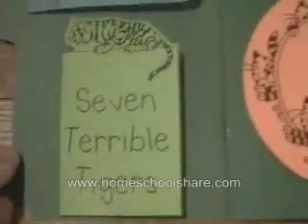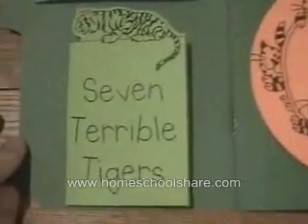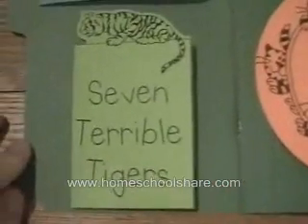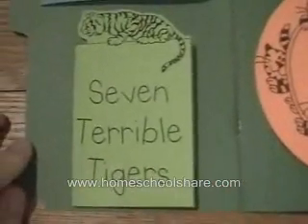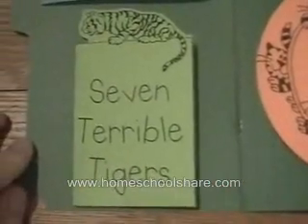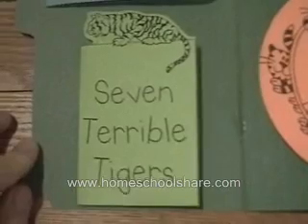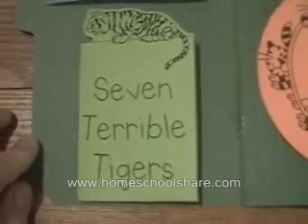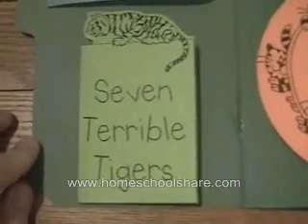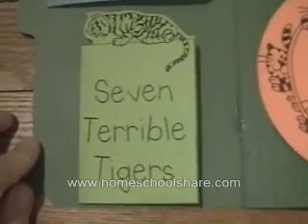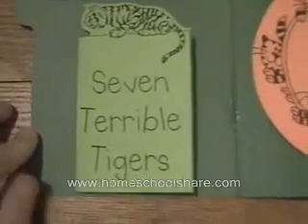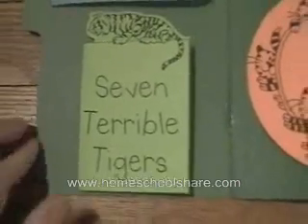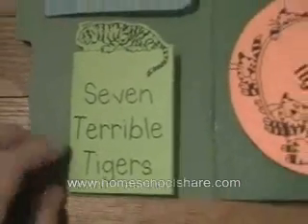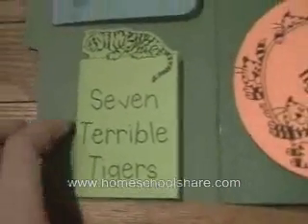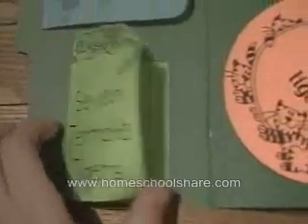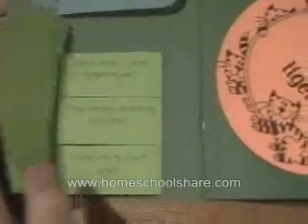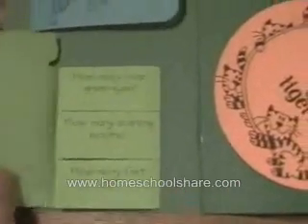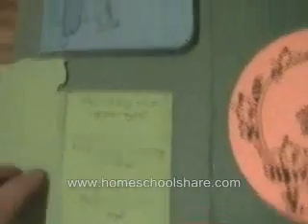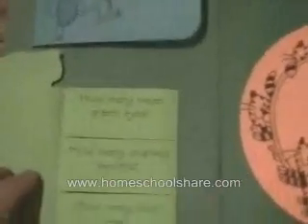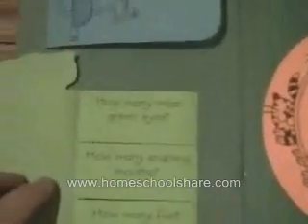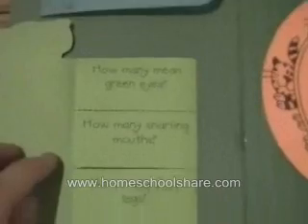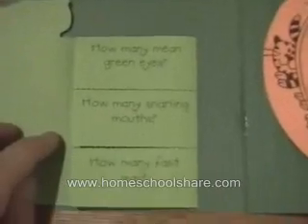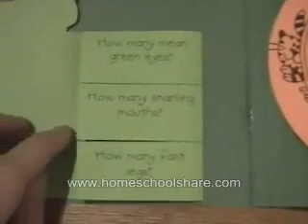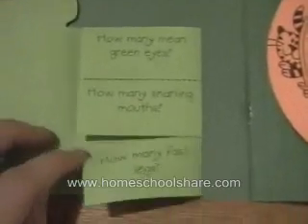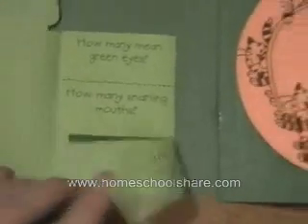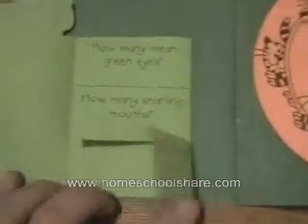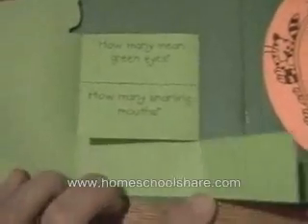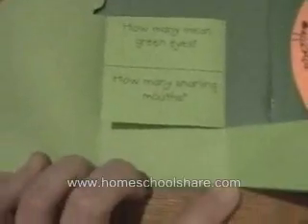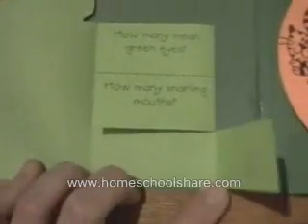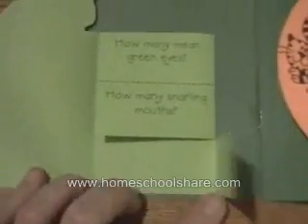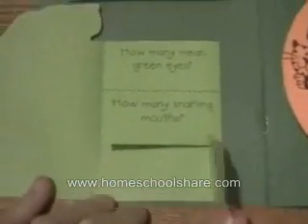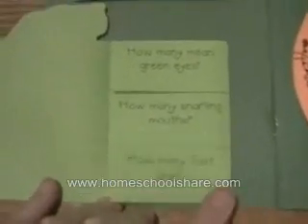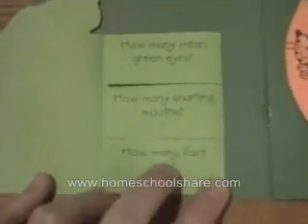This is a little flat book of tiger math based on the seven terrible tigers — how many eyes, how many mouths, how many legs — and my son just wrote each answer behind the flat.